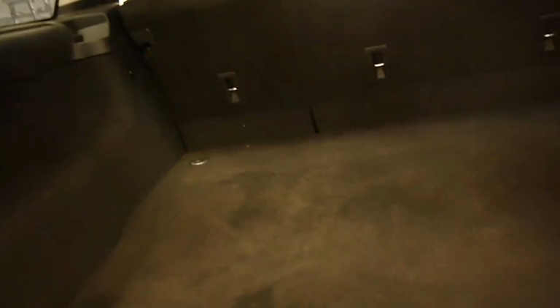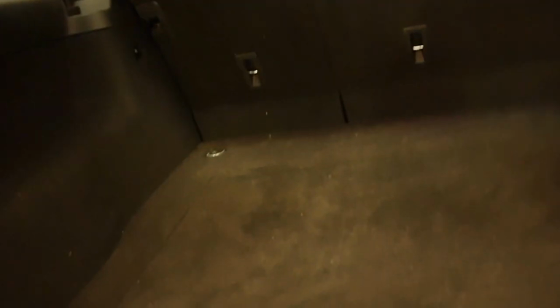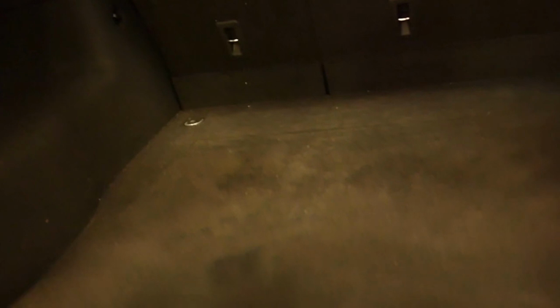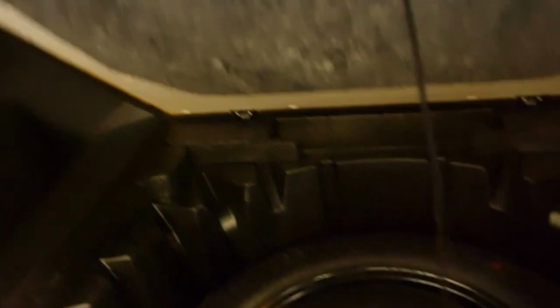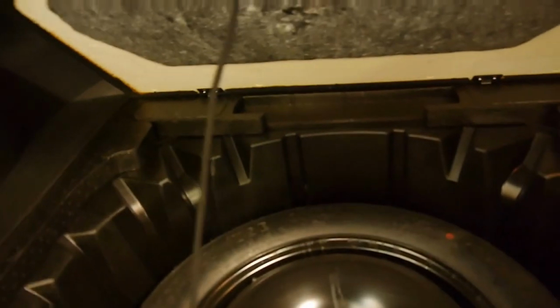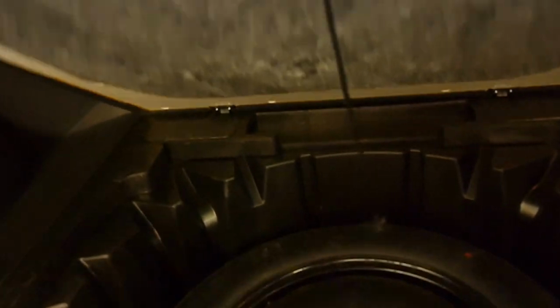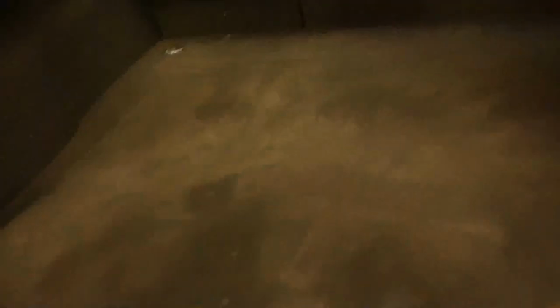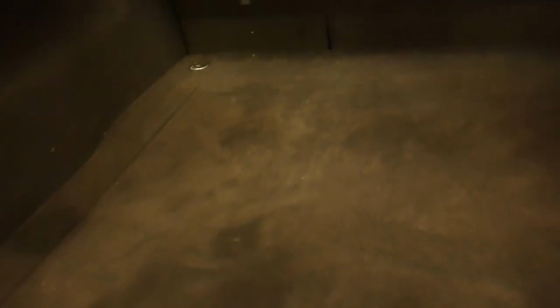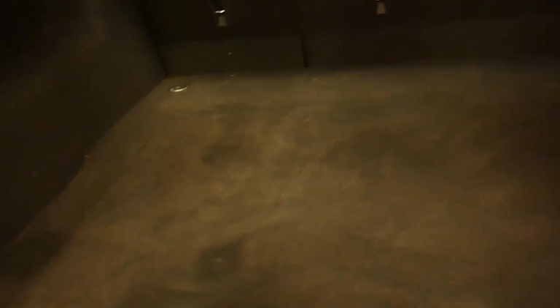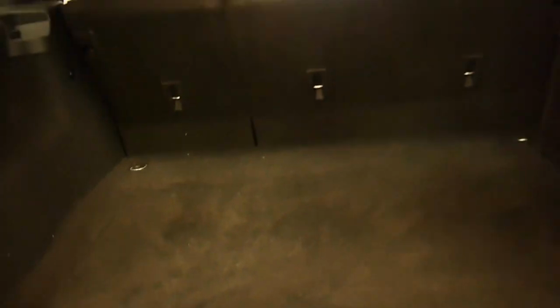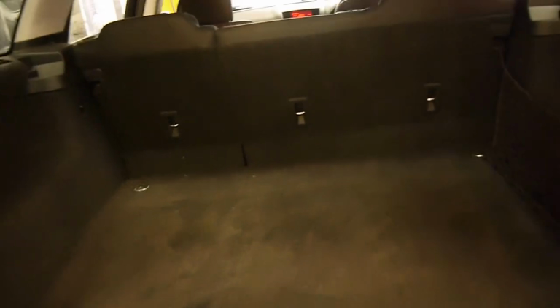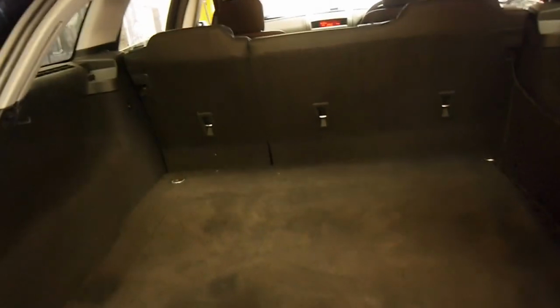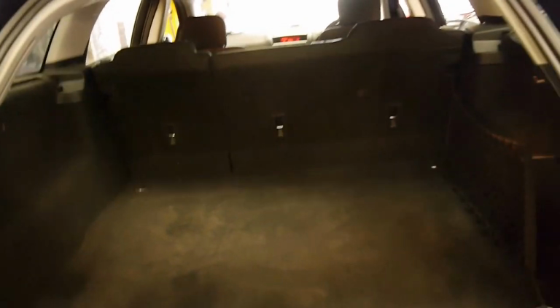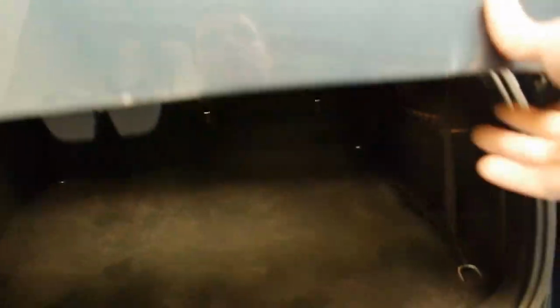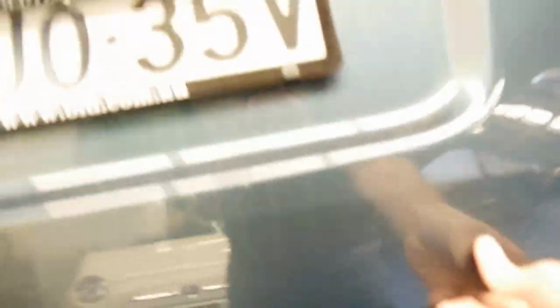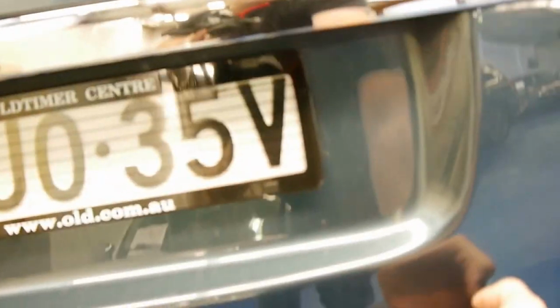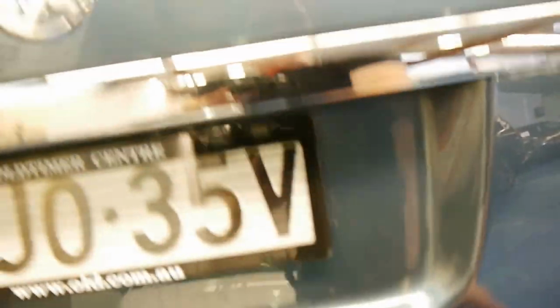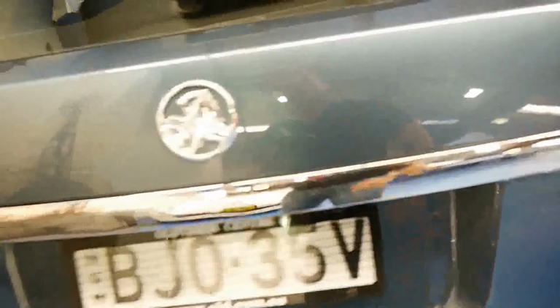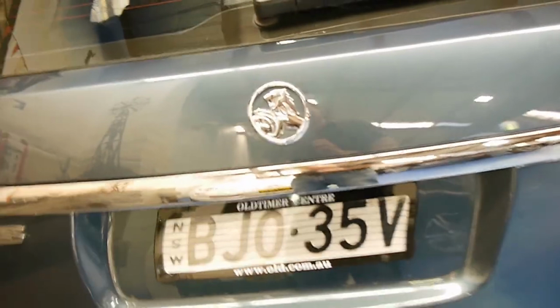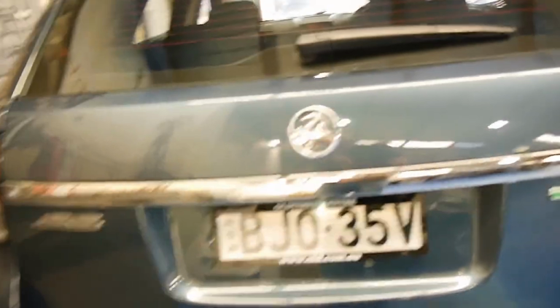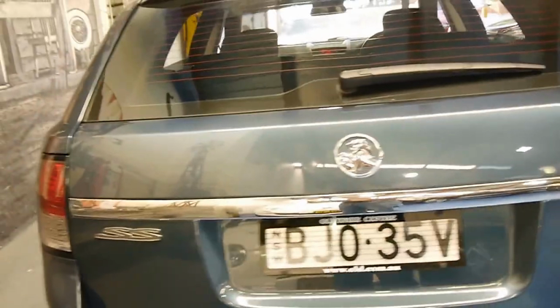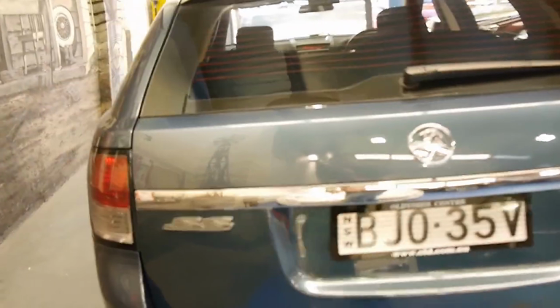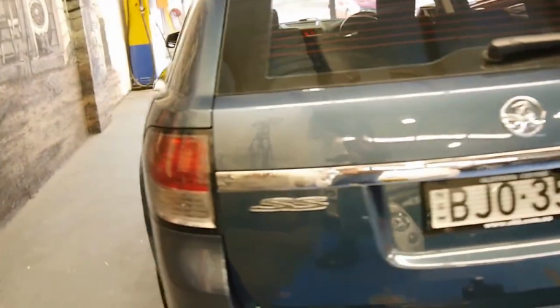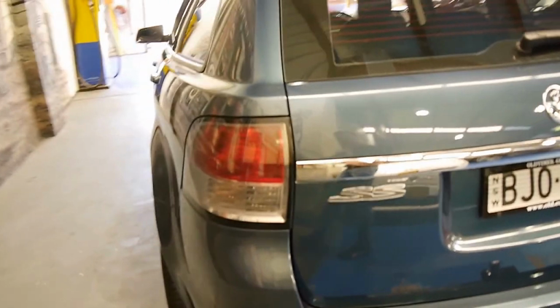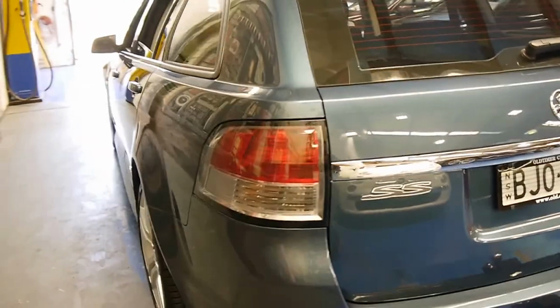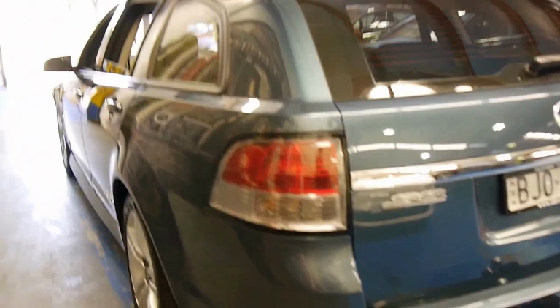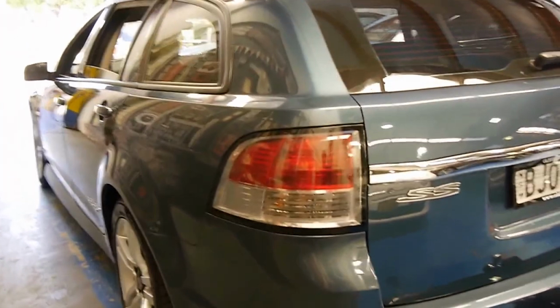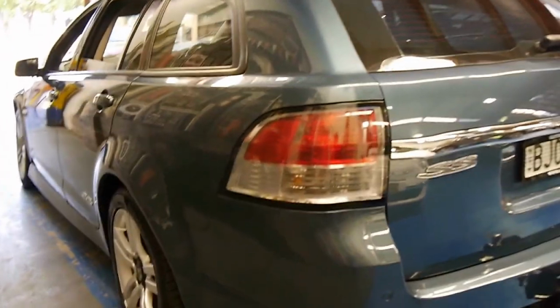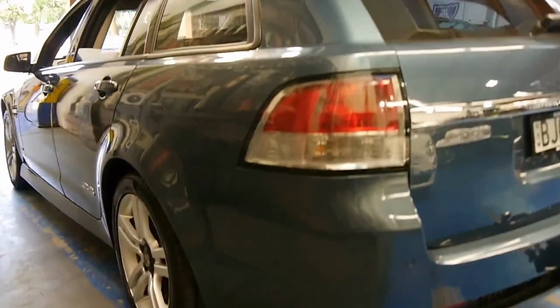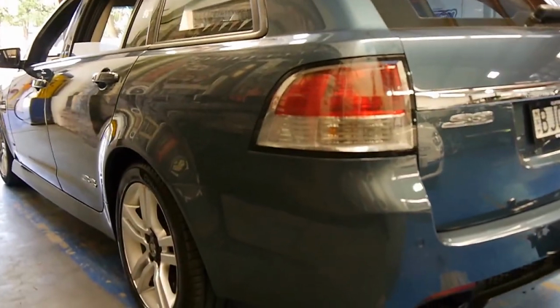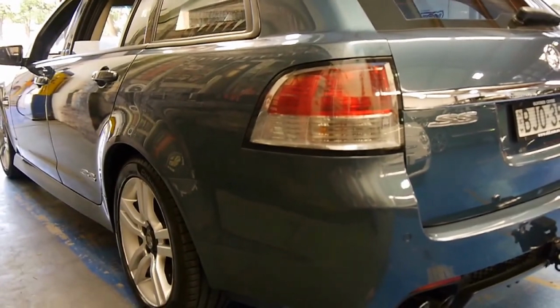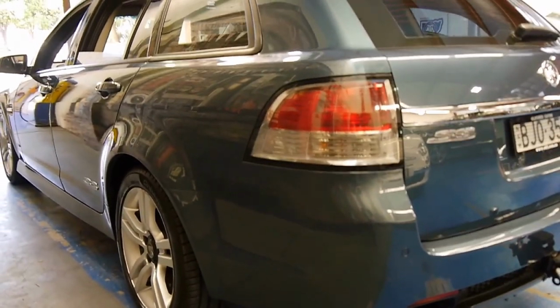The back seats fold down and it's got a space saver spare. It's even got Pirelli tyres all round. This car has been owned by someone who's really looked after it. Looking down the left side here, it's gun barrel straight really.